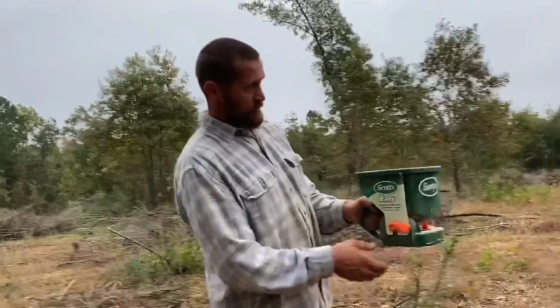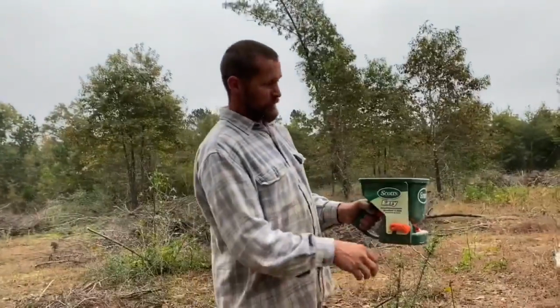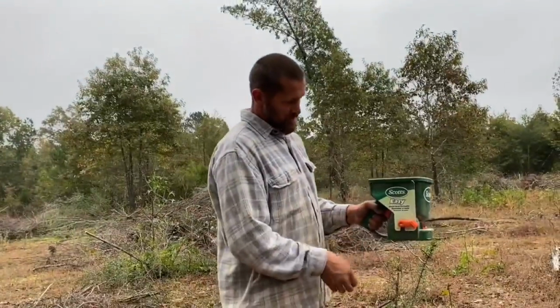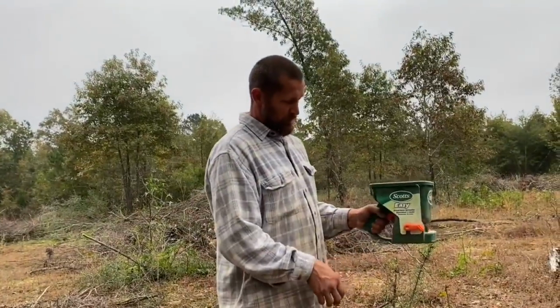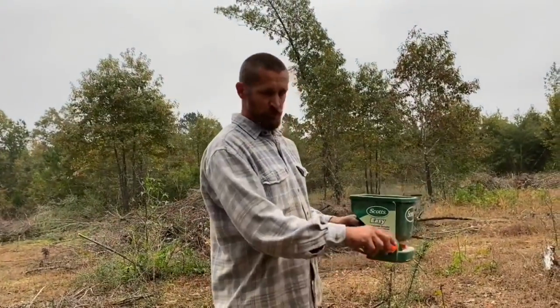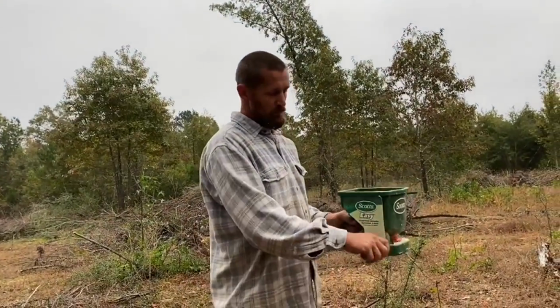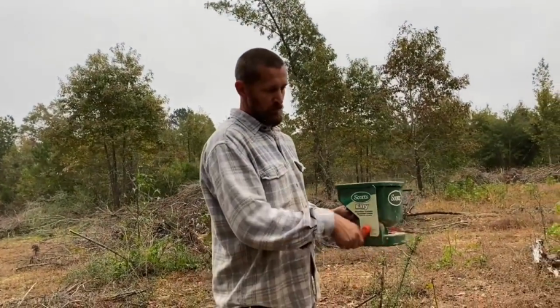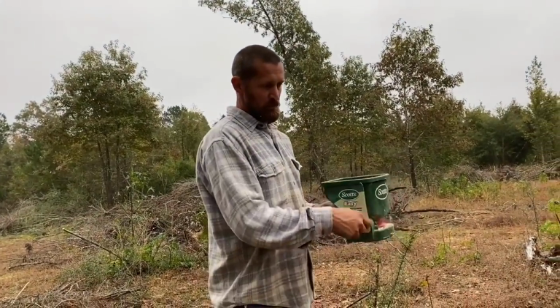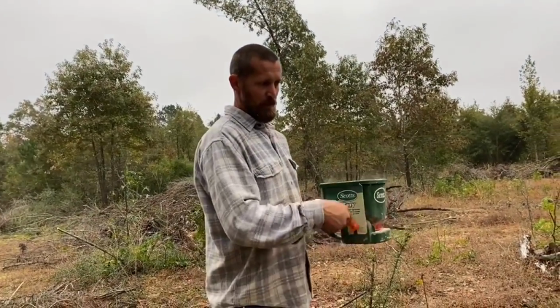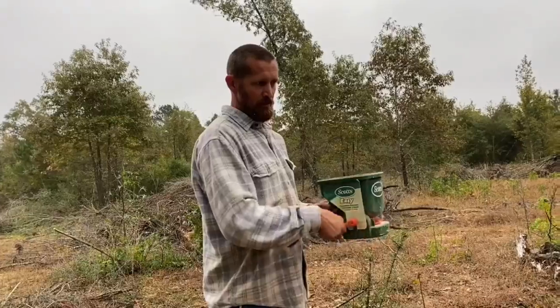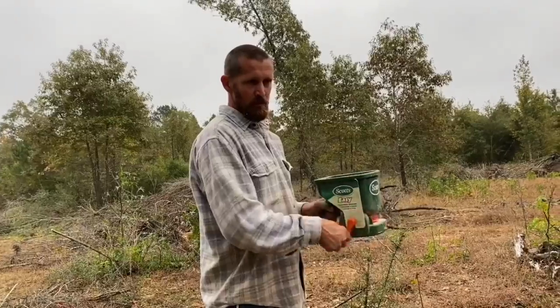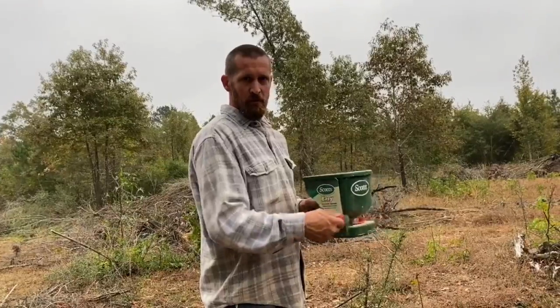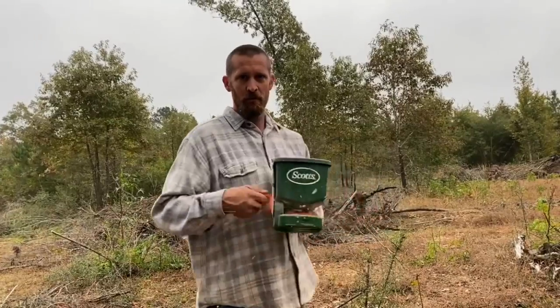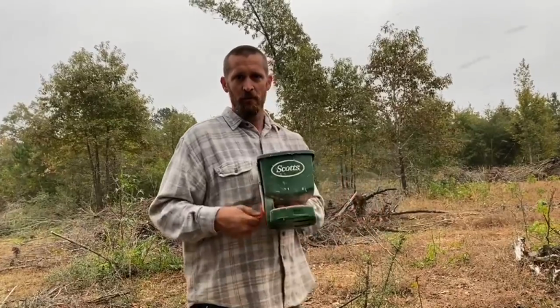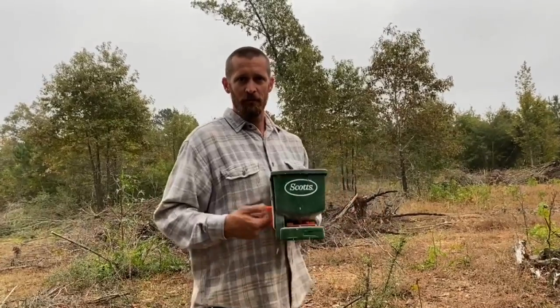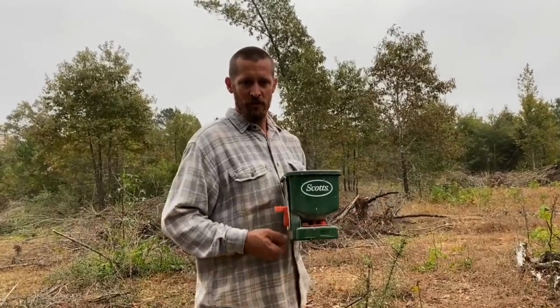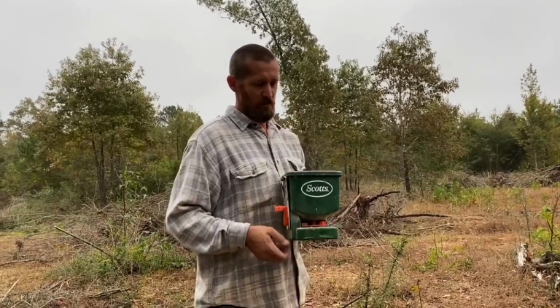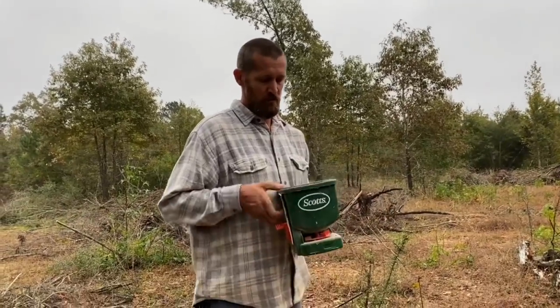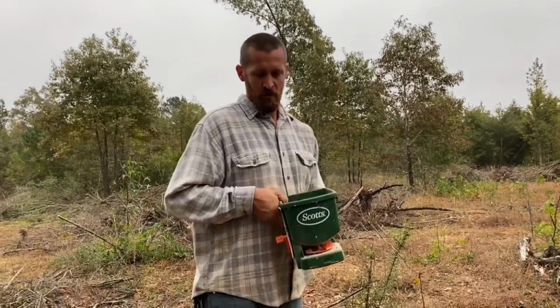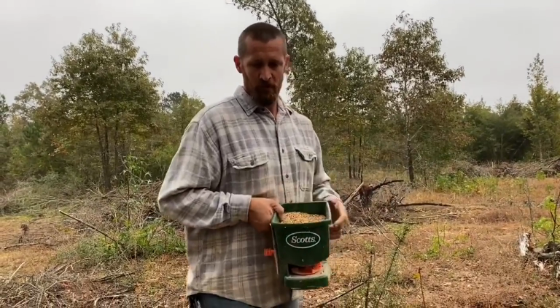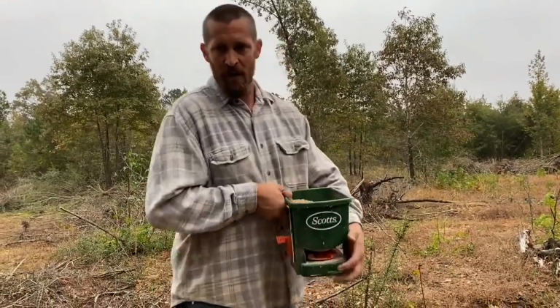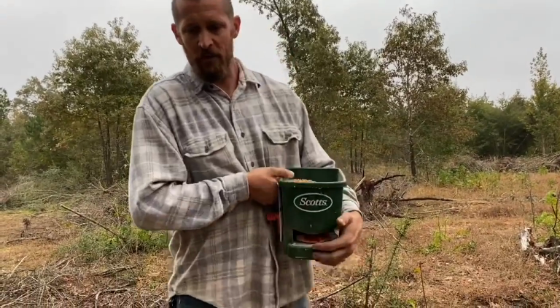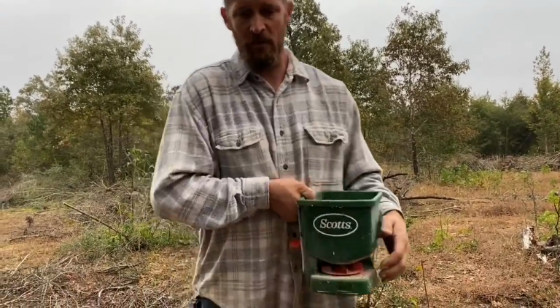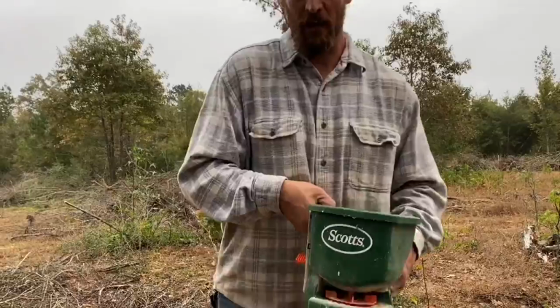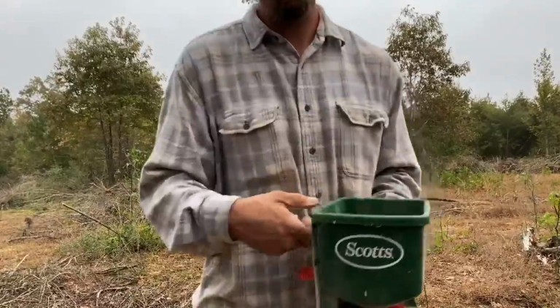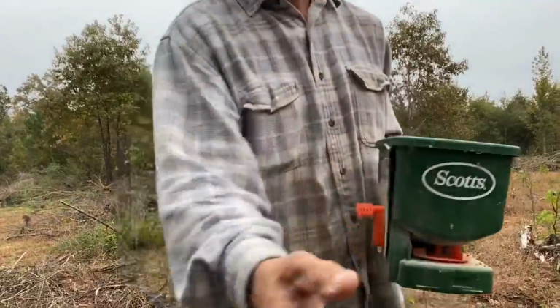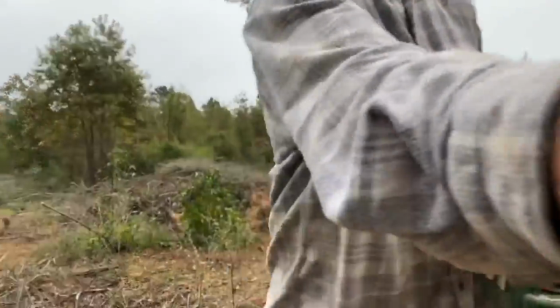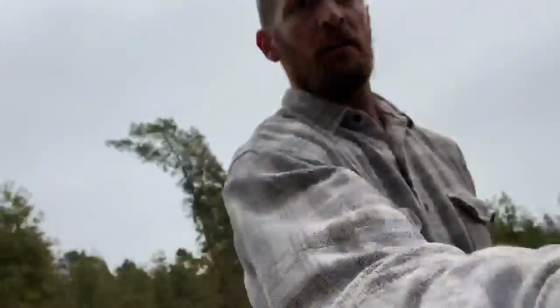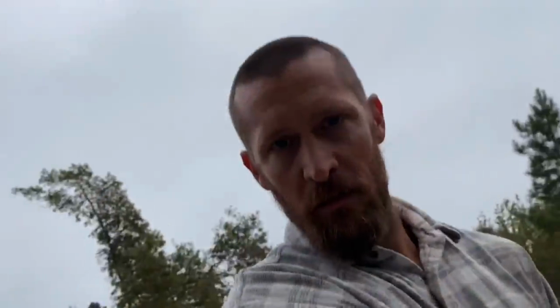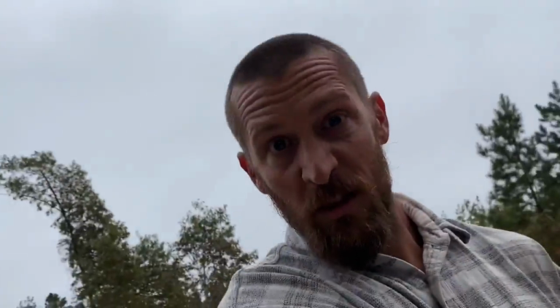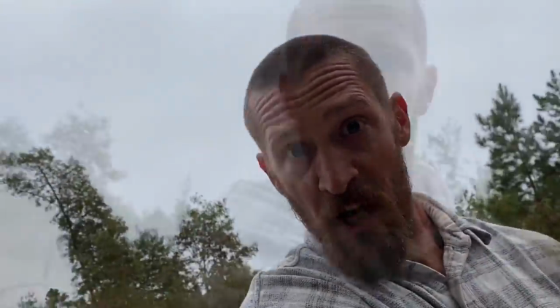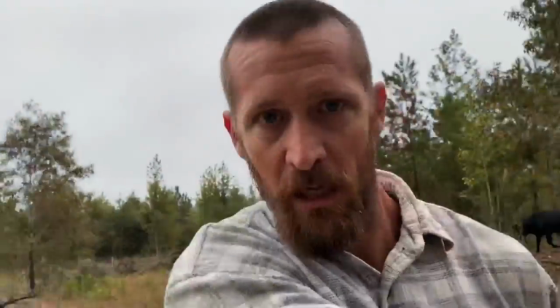Traditional seed spreader — pull the trigger, bend the handle, it throws the seed. Mr. Grant has decided to show me up — check it out.